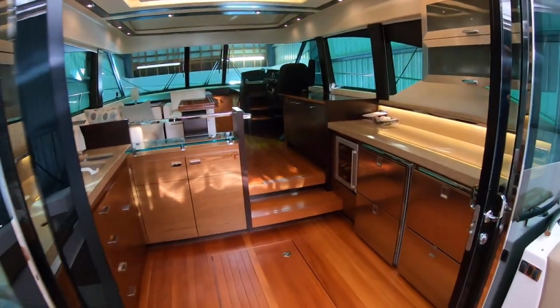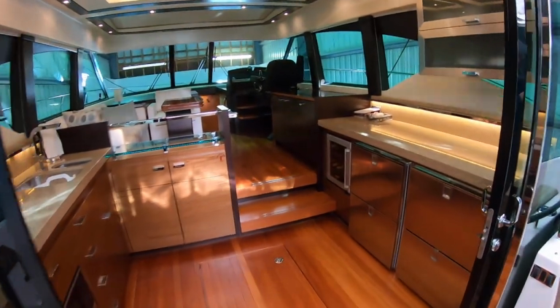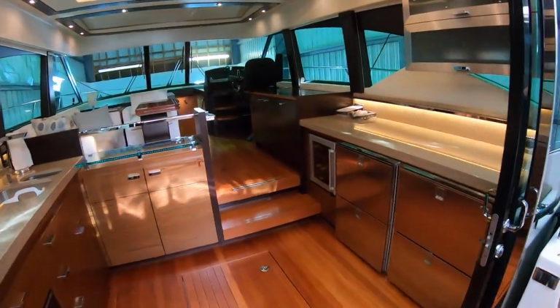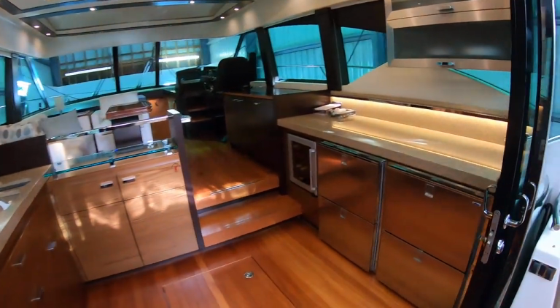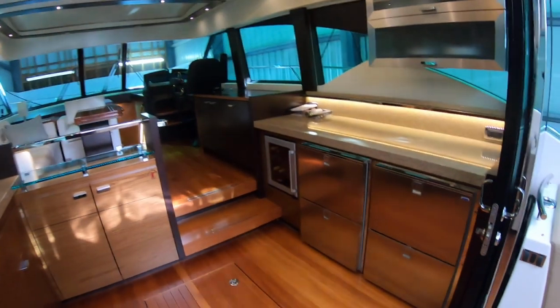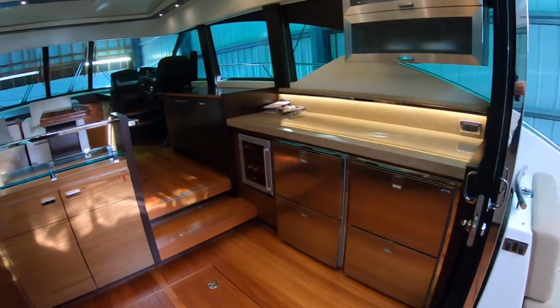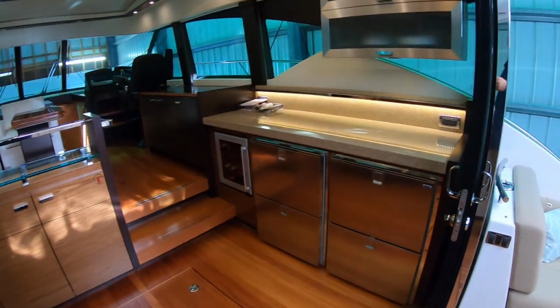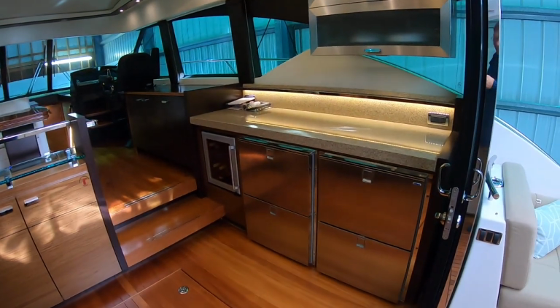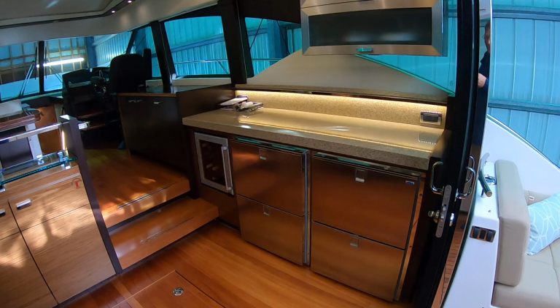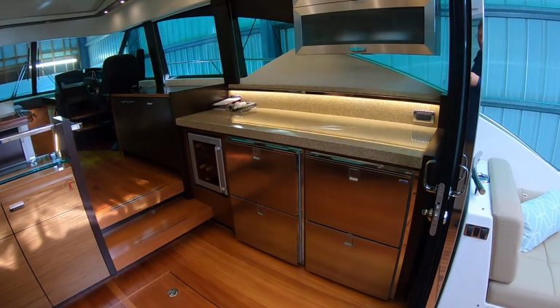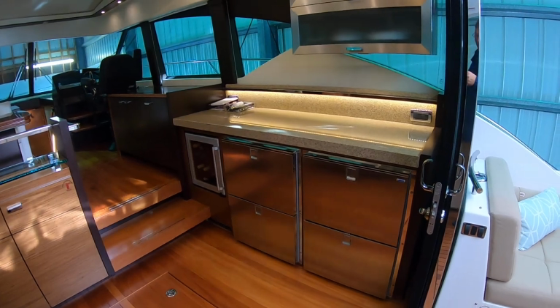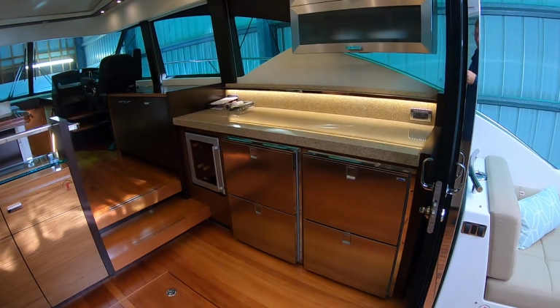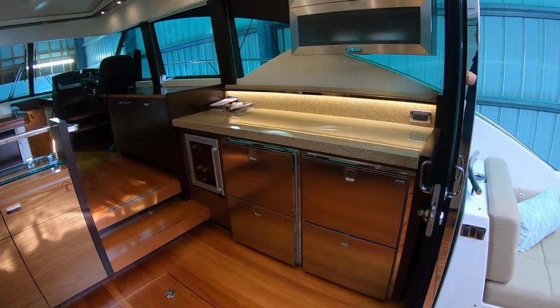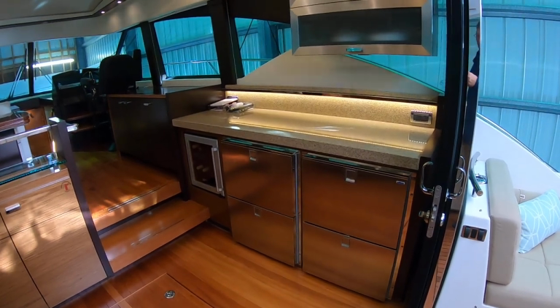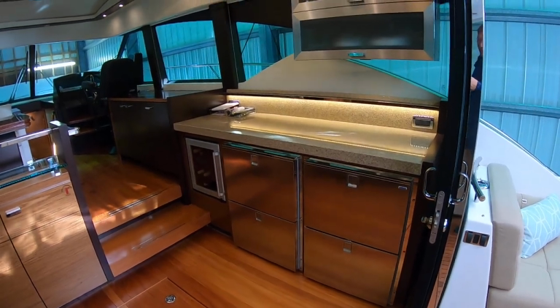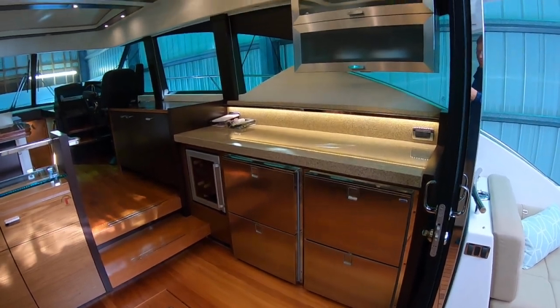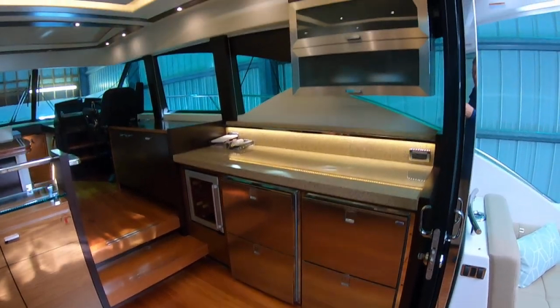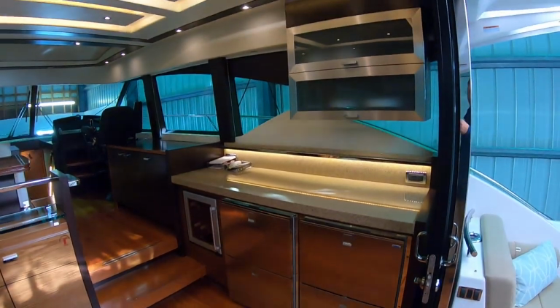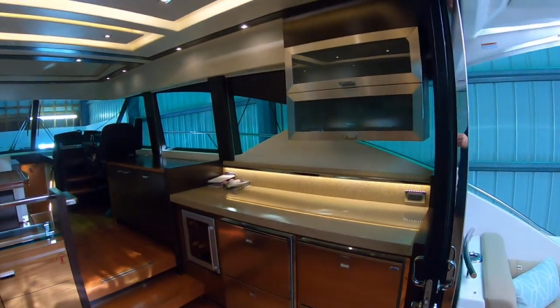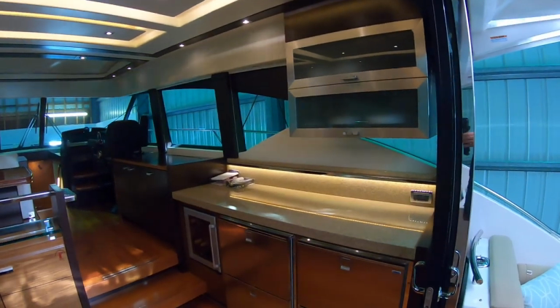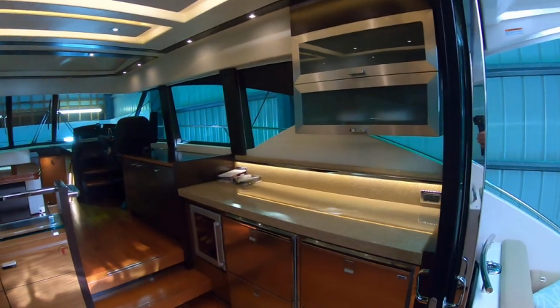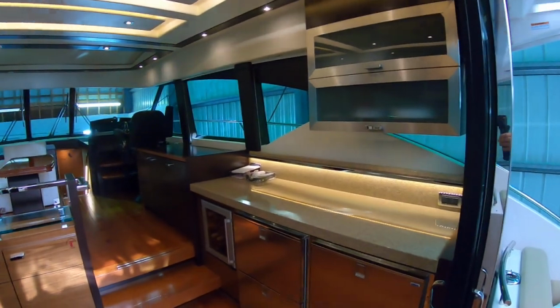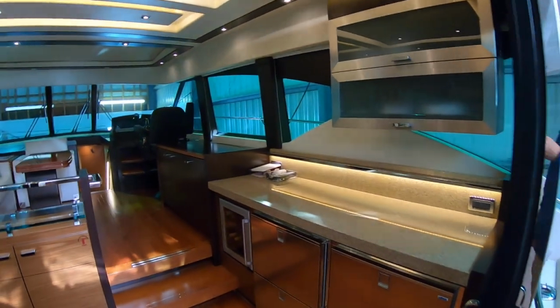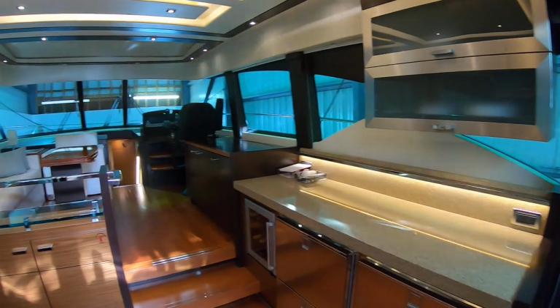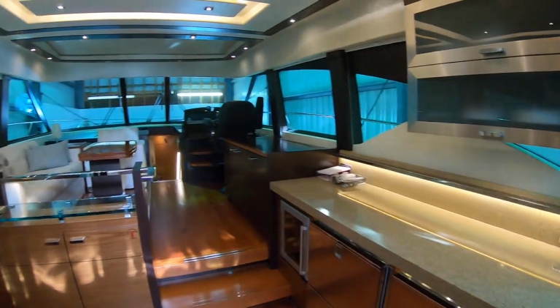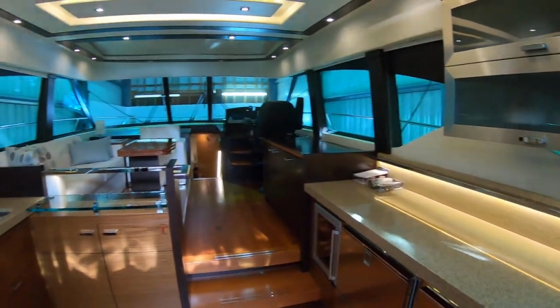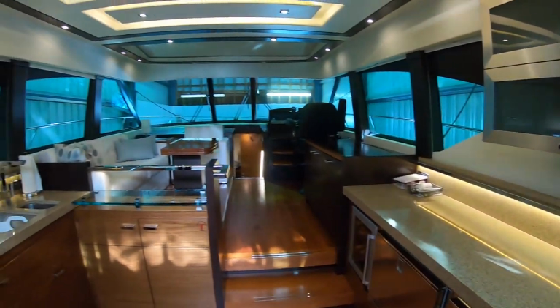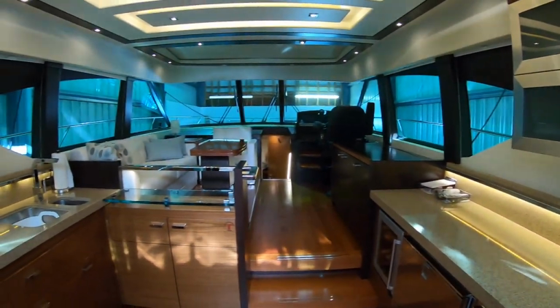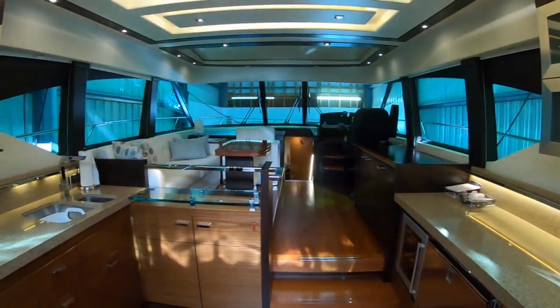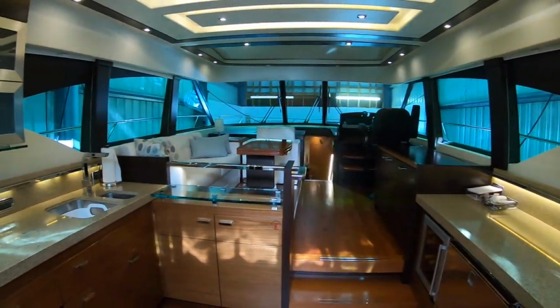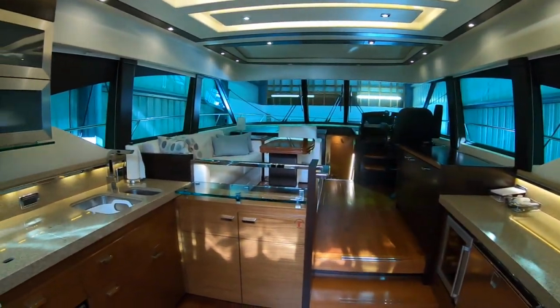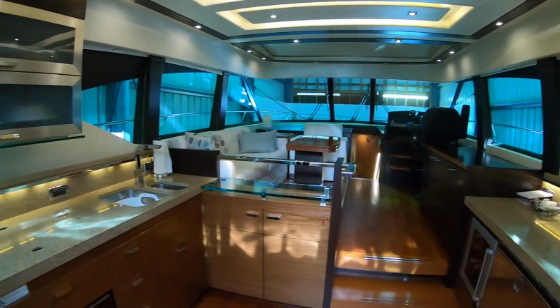Coming in, you can see our fridge freezer drawers to starboard, wine captain storage above, beautiful windows with lots of natural light all the way around. Of course, this is in the boathouse too.